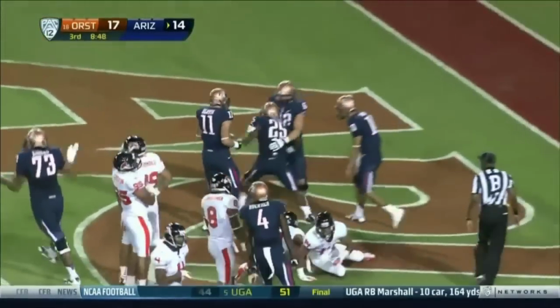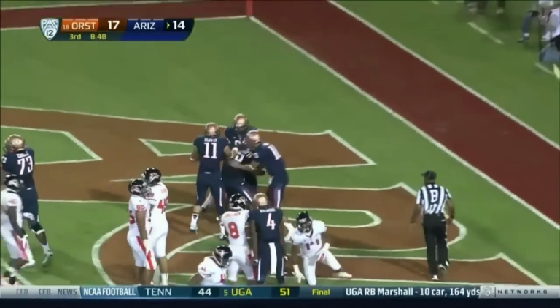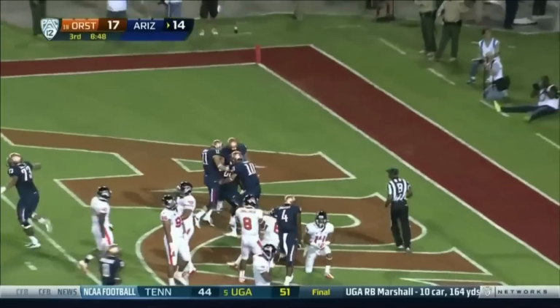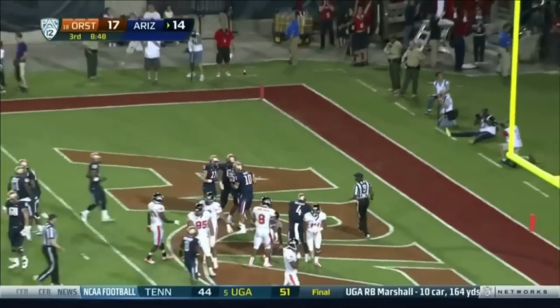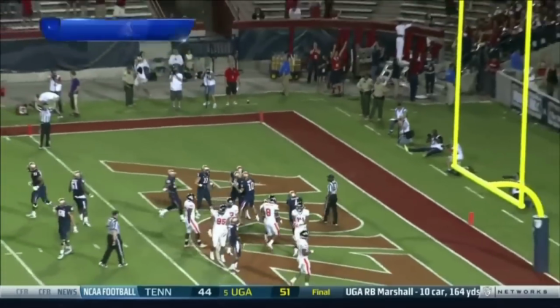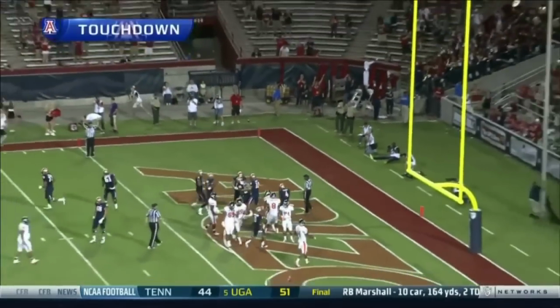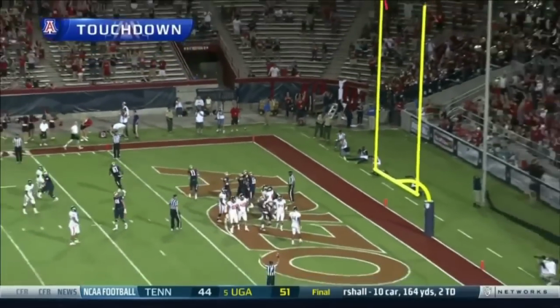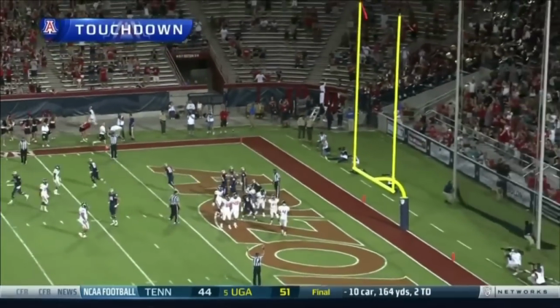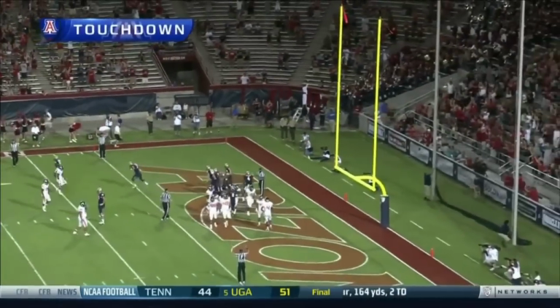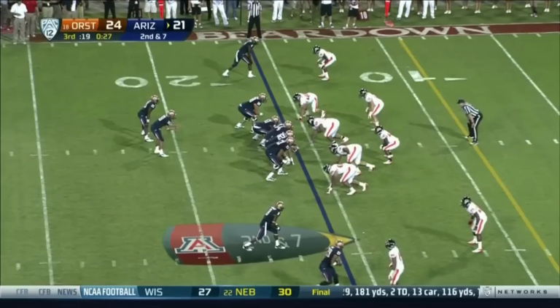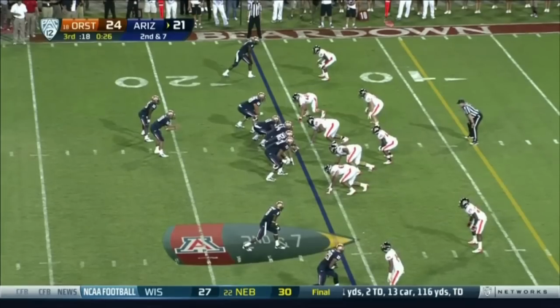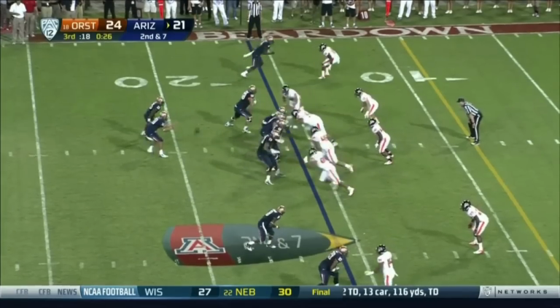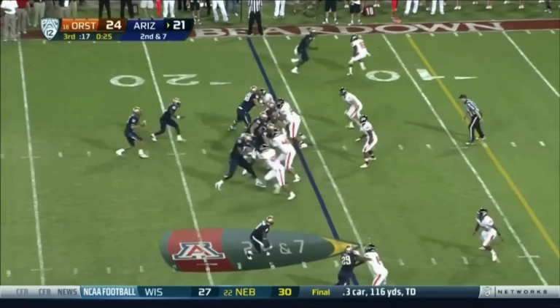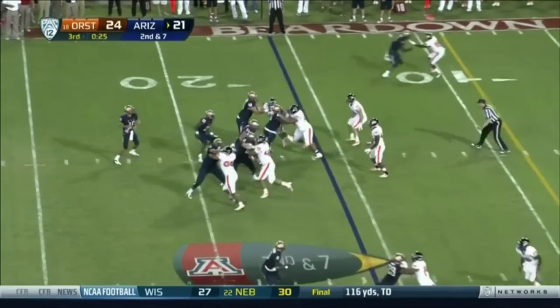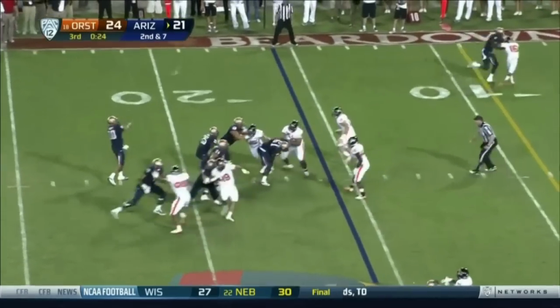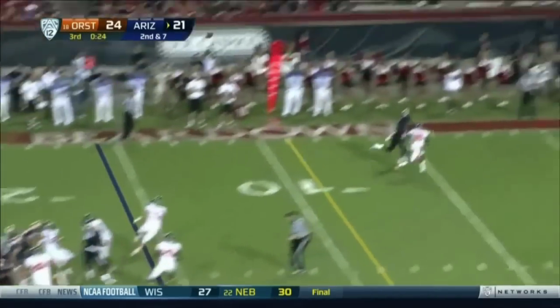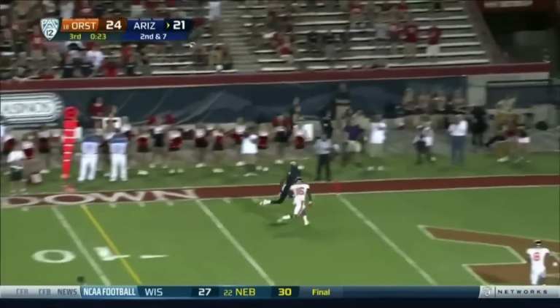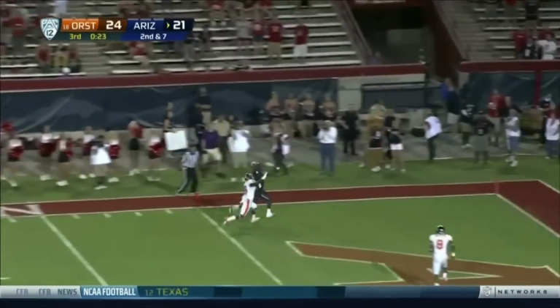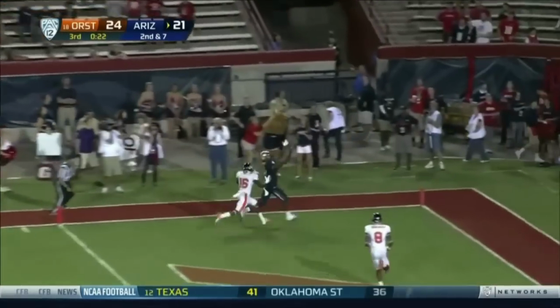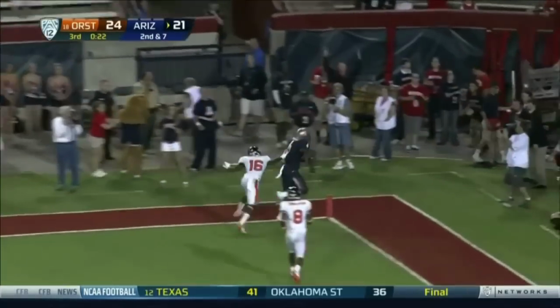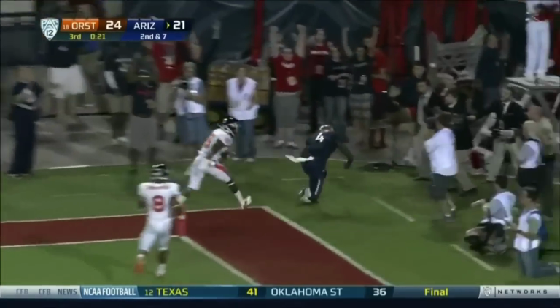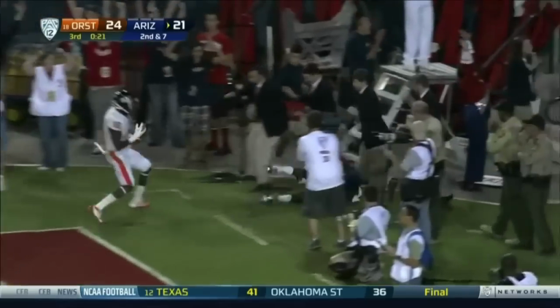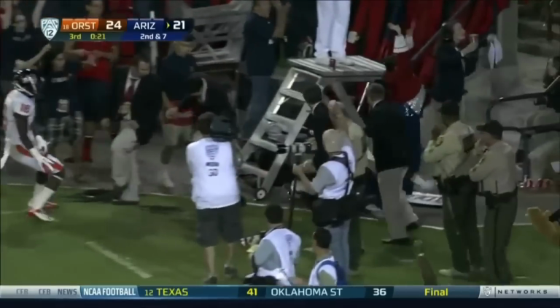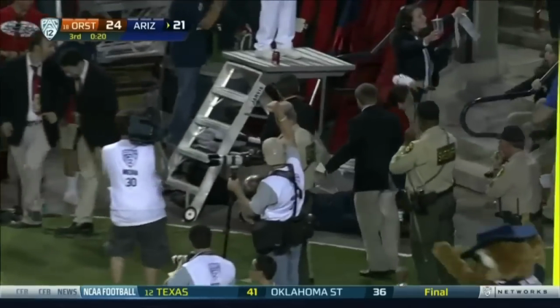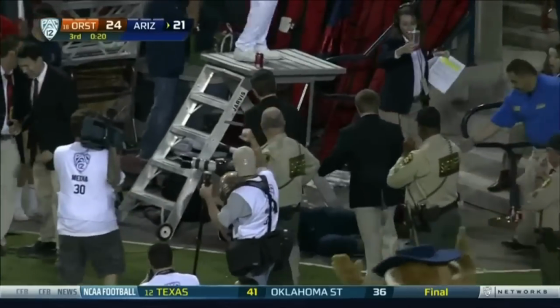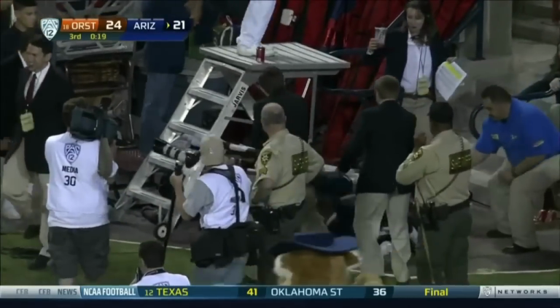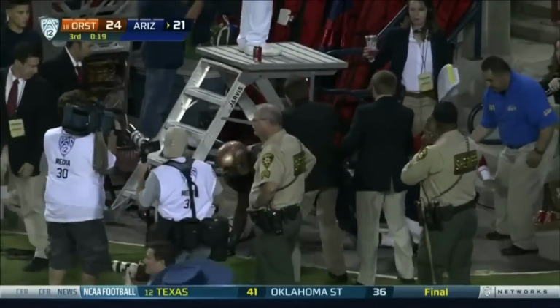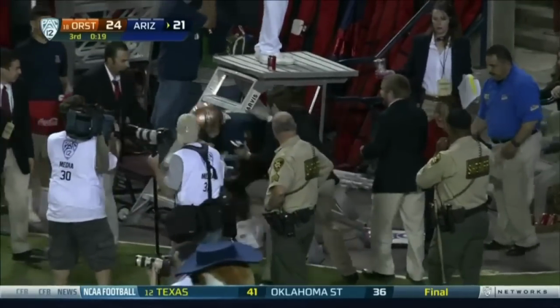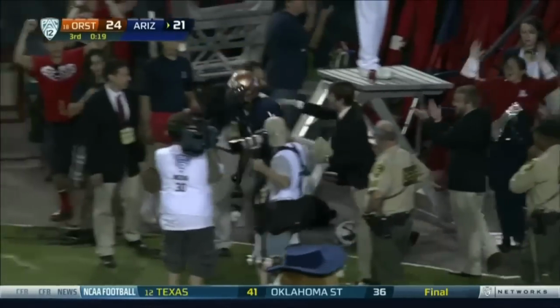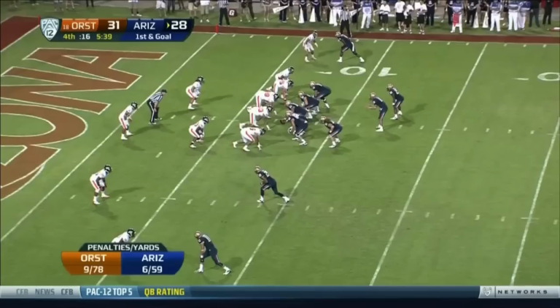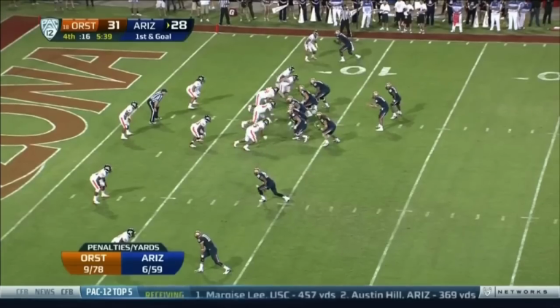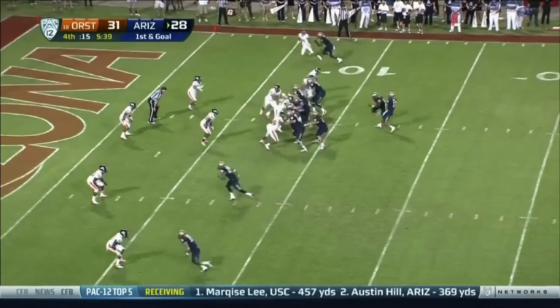Kadeem Carey from right here in Tucson, Arizona. At the 16-yard line, Arizona in the red zone. Ball thrown to the back of the end zone, over the shoulder — catch — complete and a touchdown.